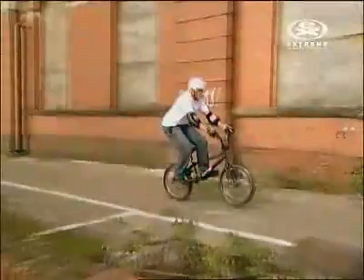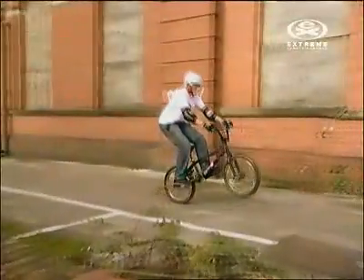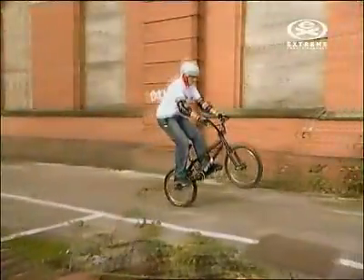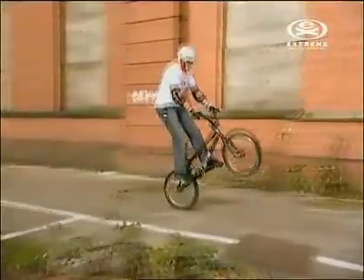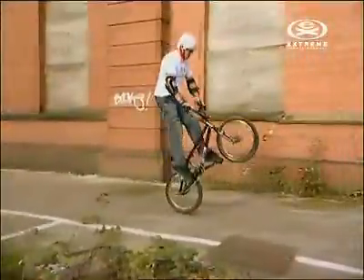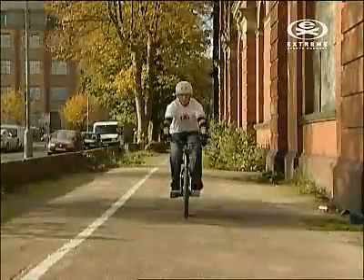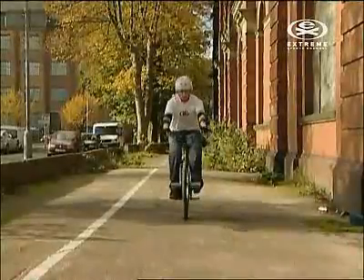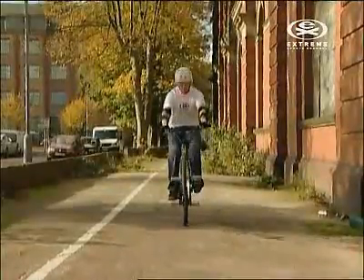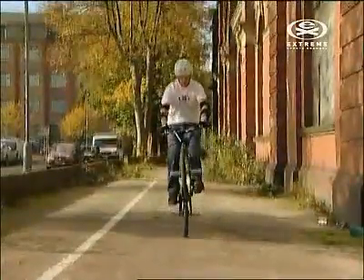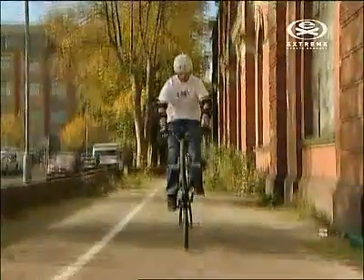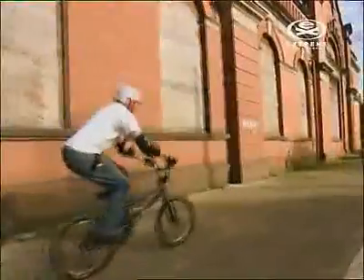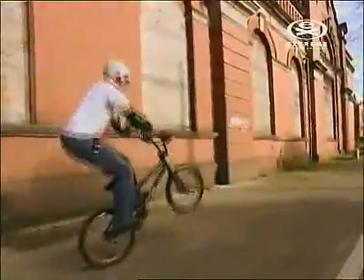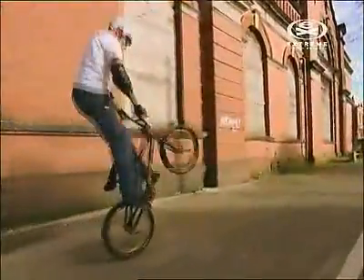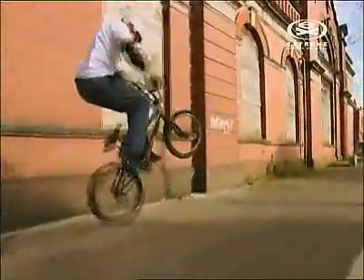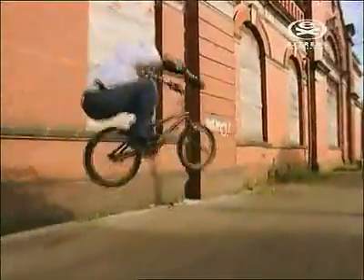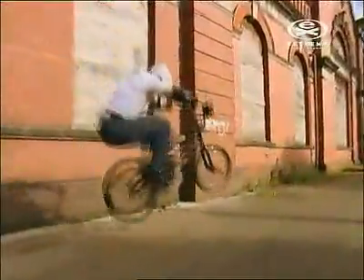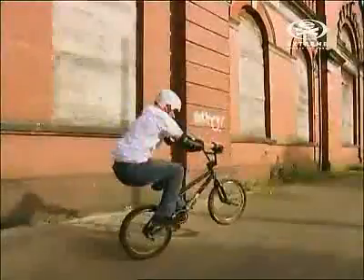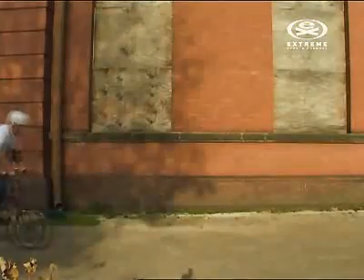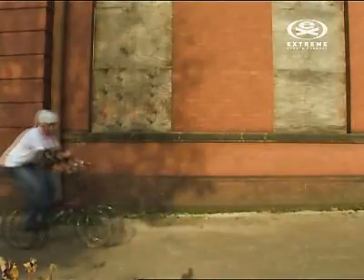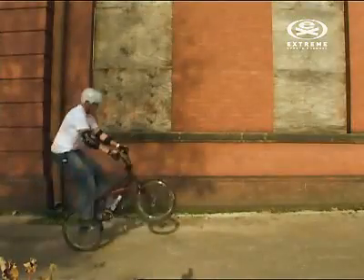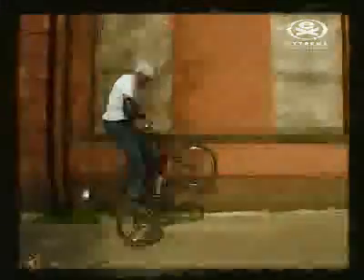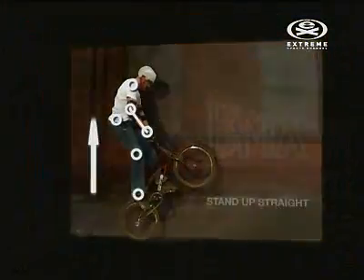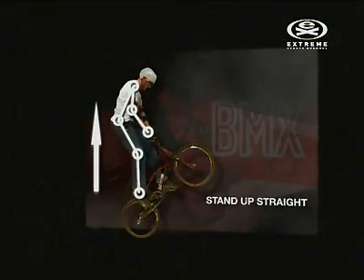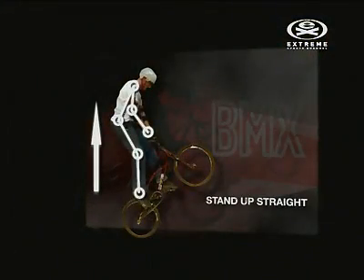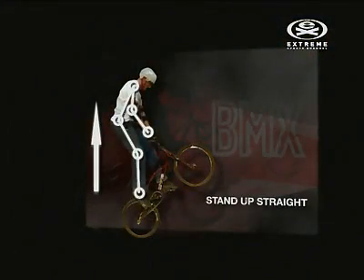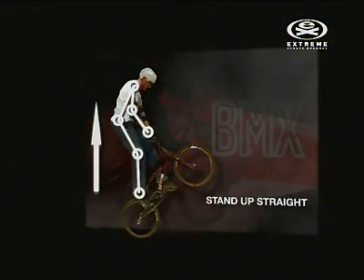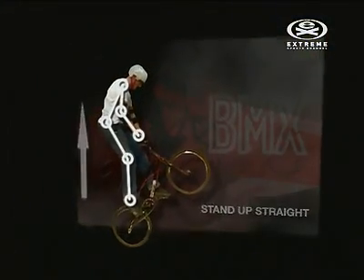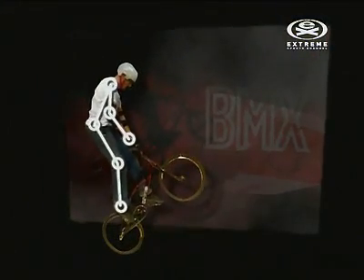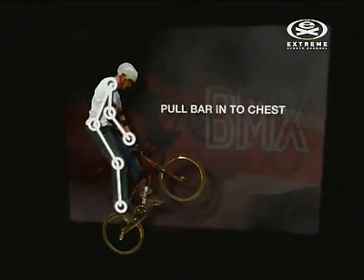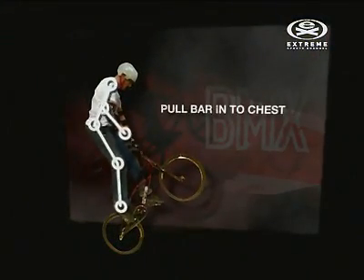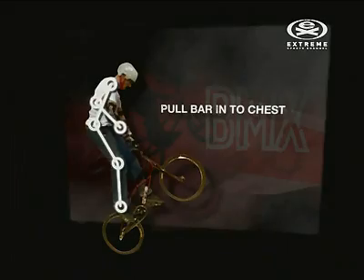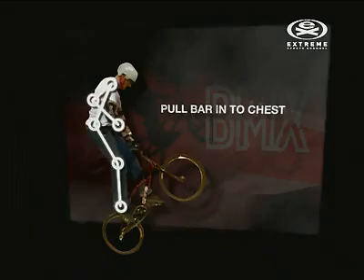In one fluid movement, pull up on the bars and bring your body upwards with force. The more force you spring up with, the higher you'll get. Stand up completely straight, pulling yourself towards the bars. Think of it like using a rowing machine — you're pulling the bar into your chest.